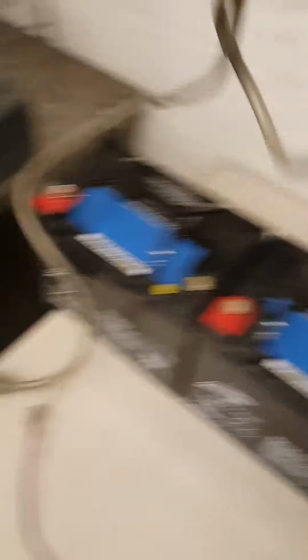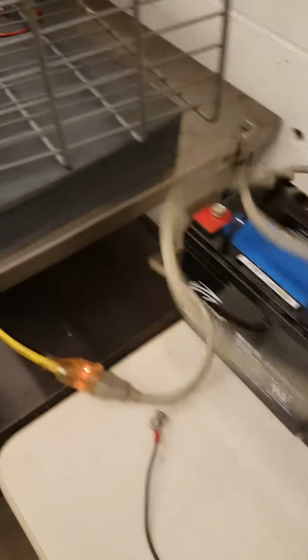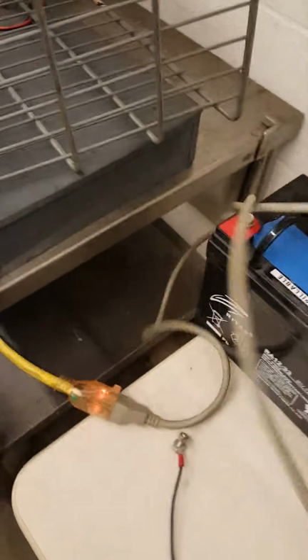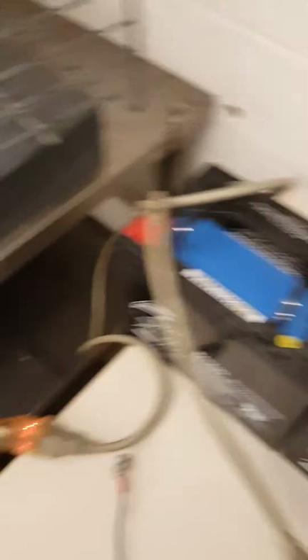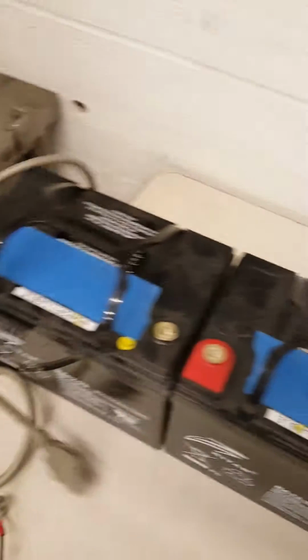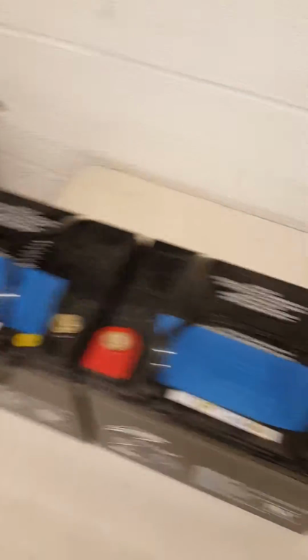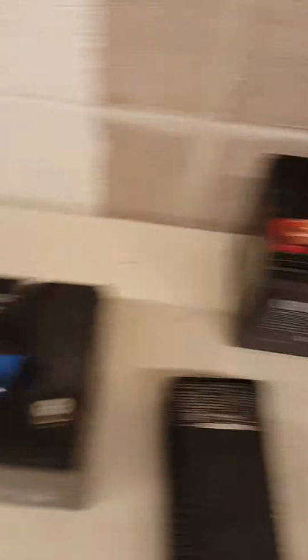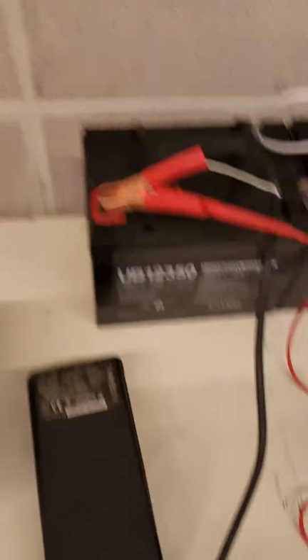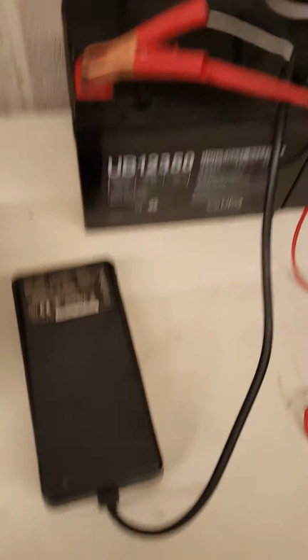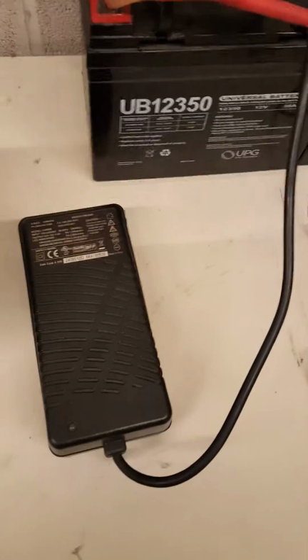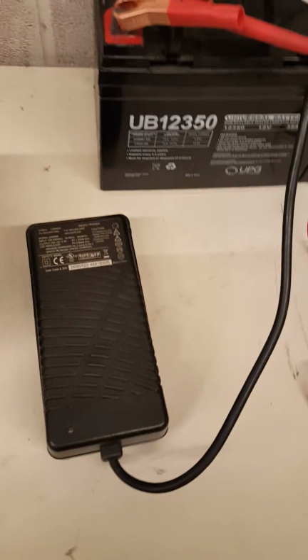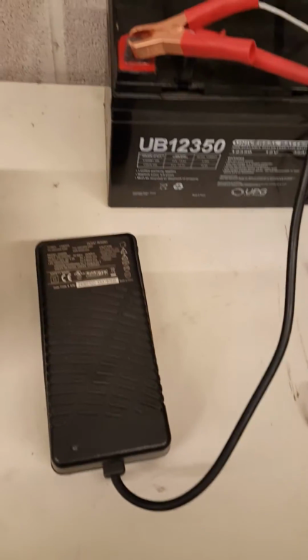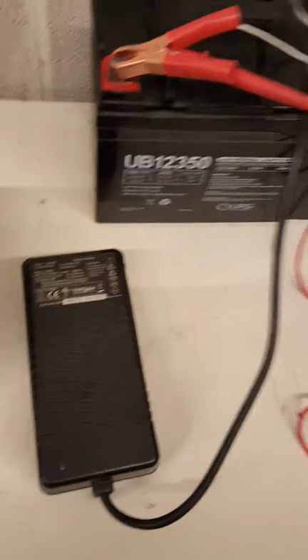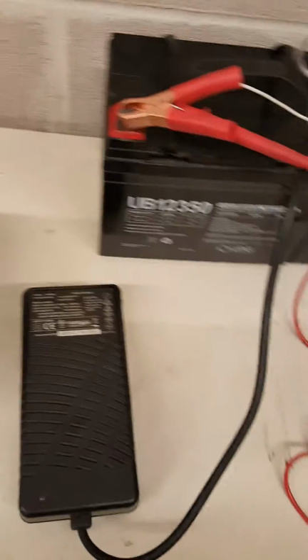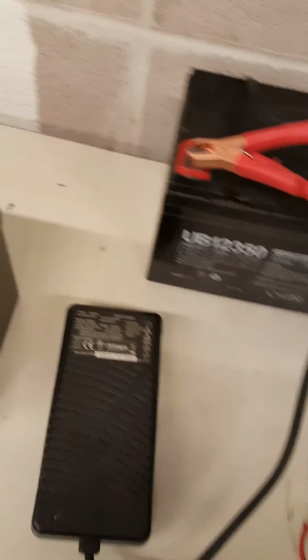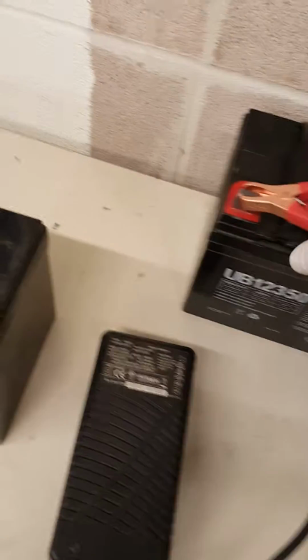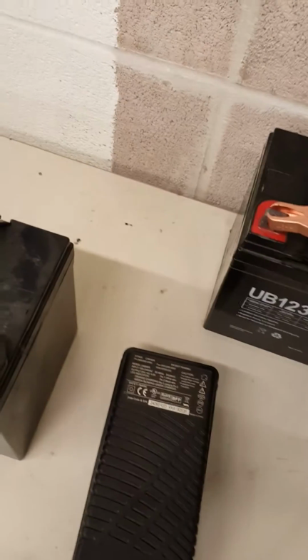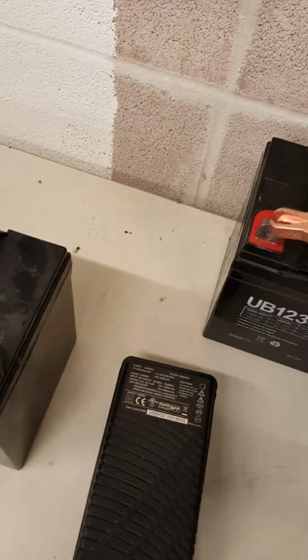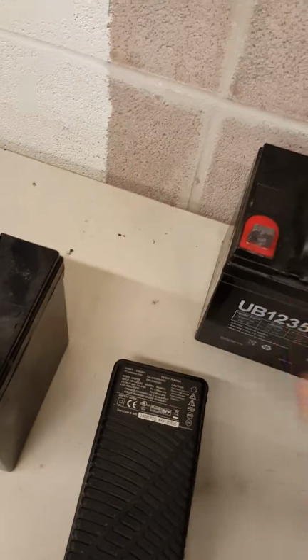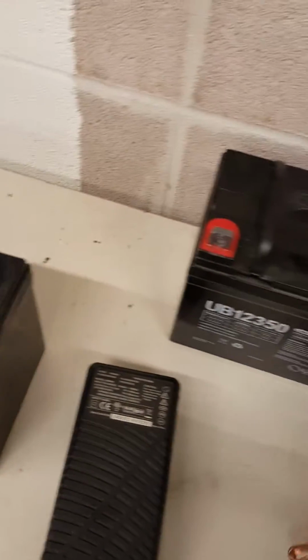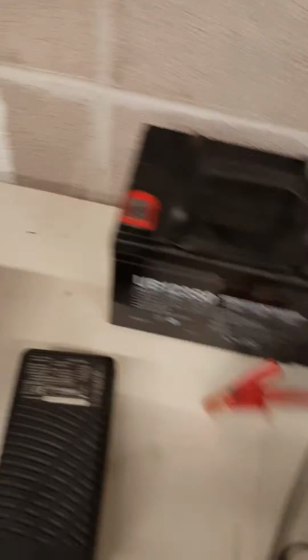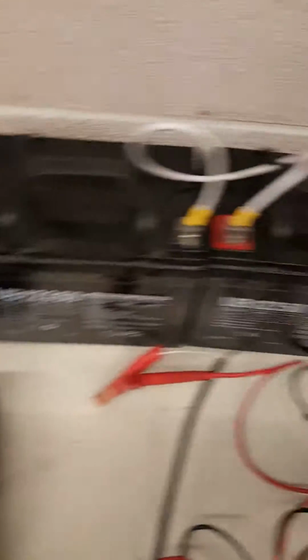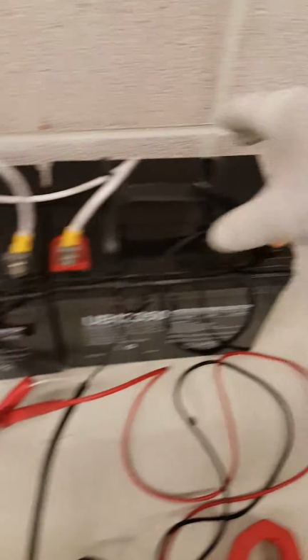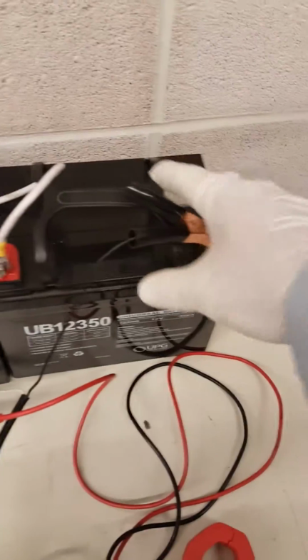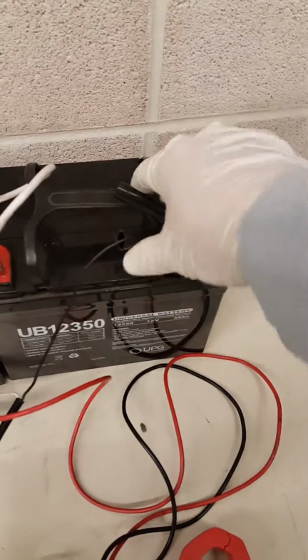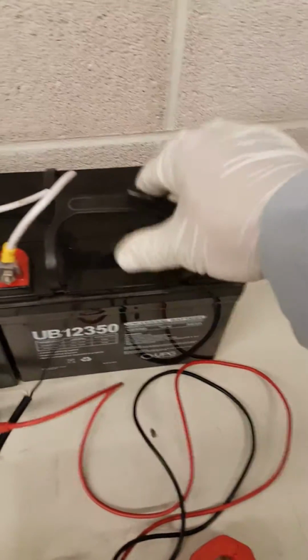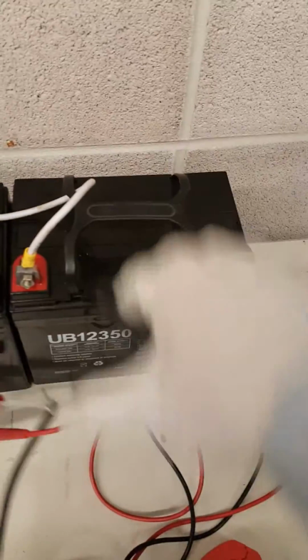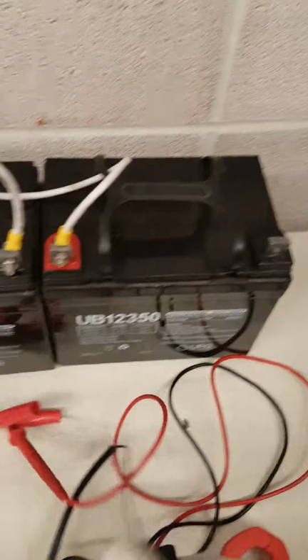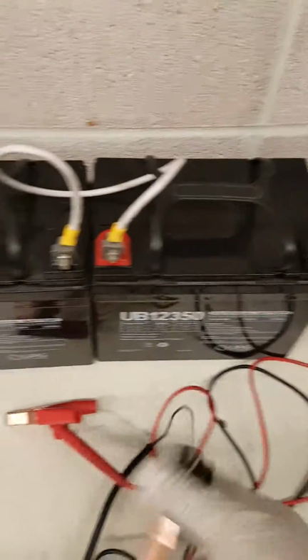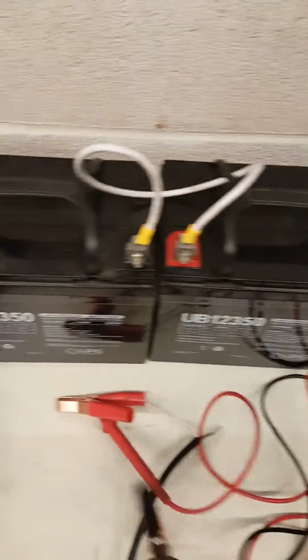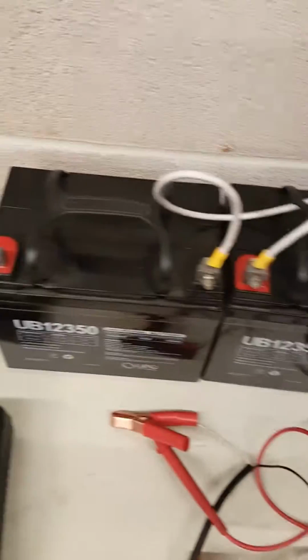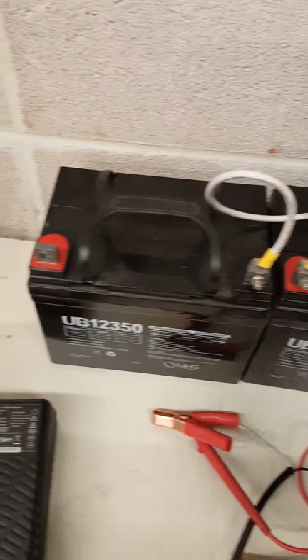The power cord is connected. The power is now off — I'm going to take the negative off.